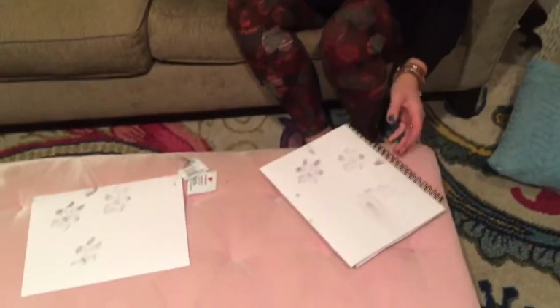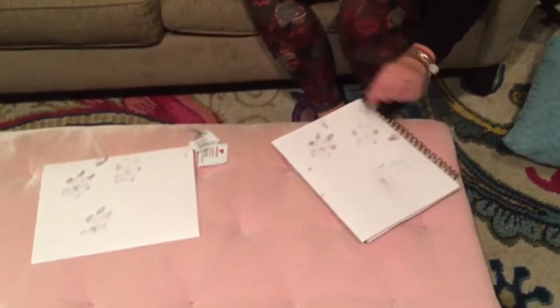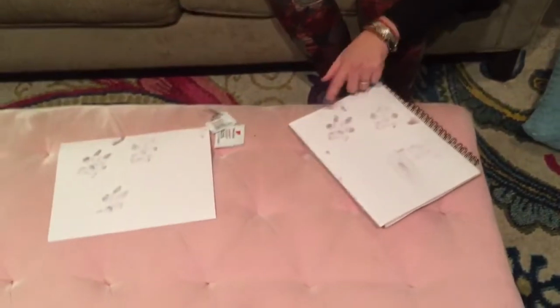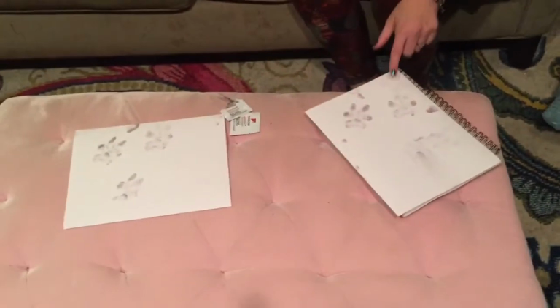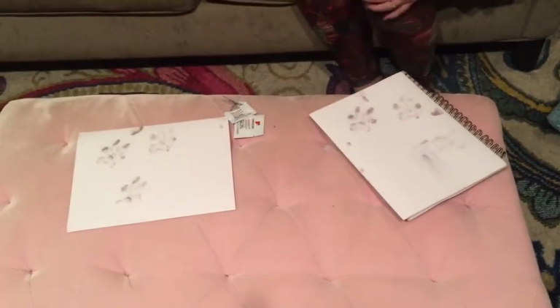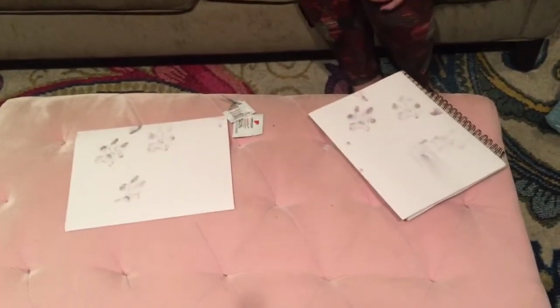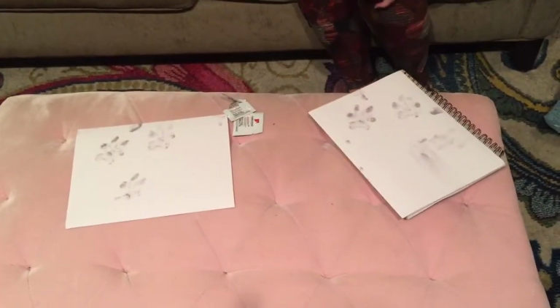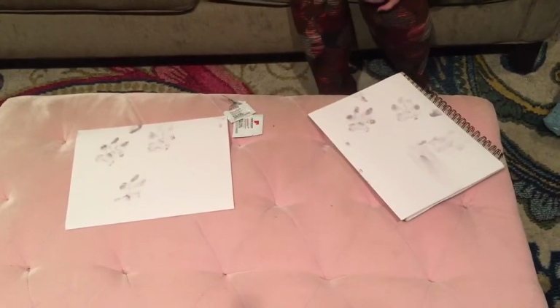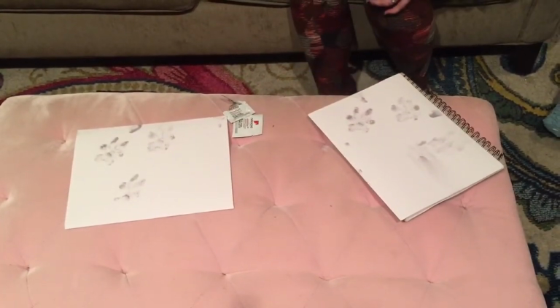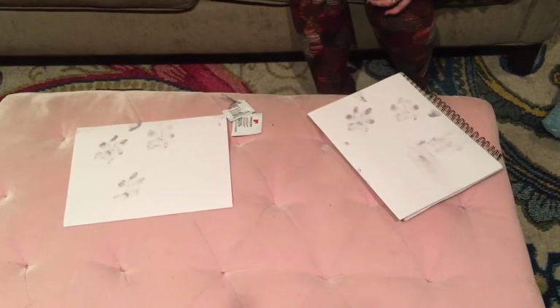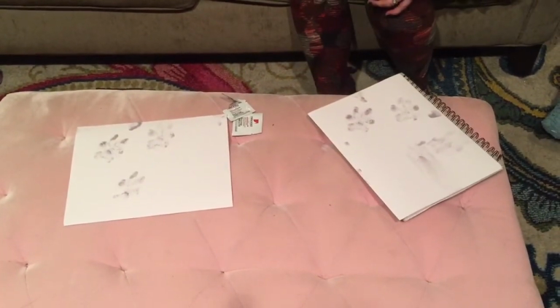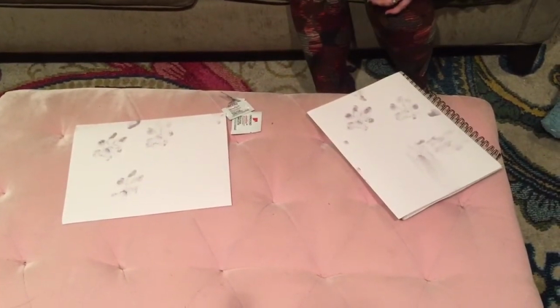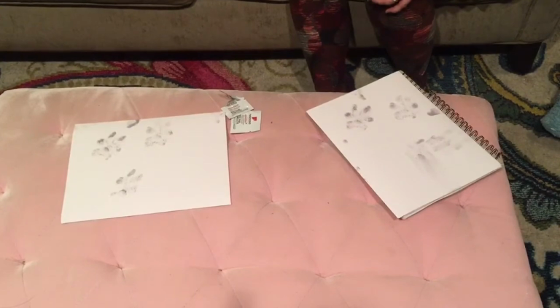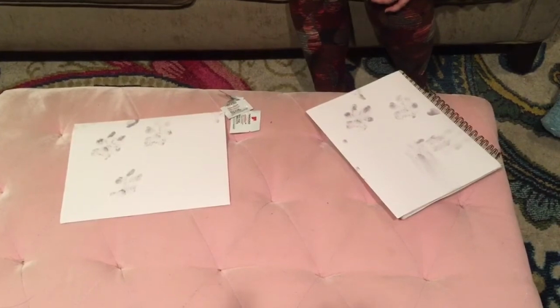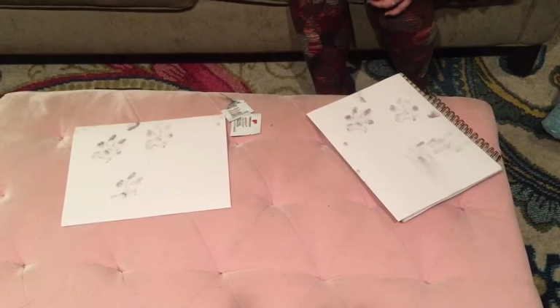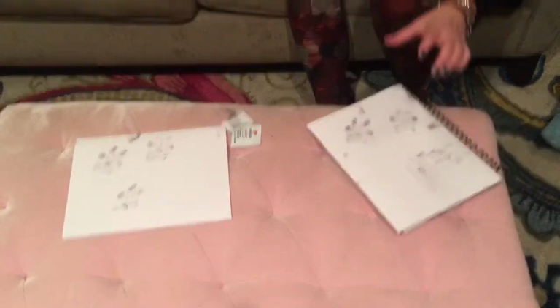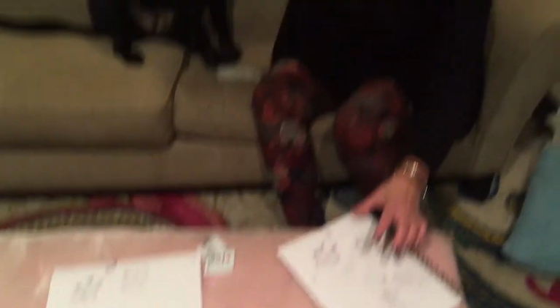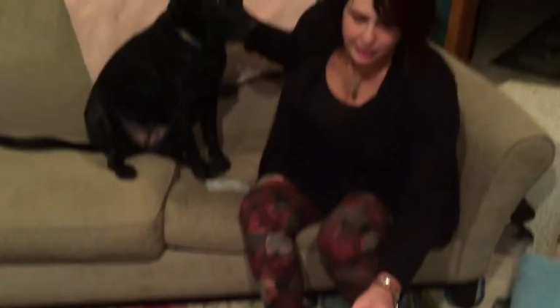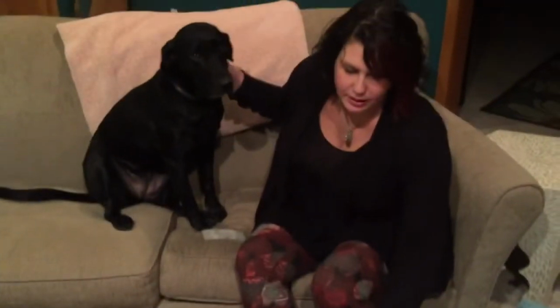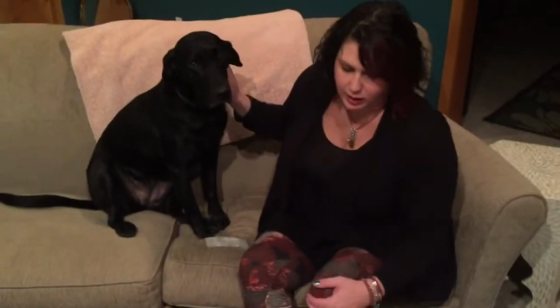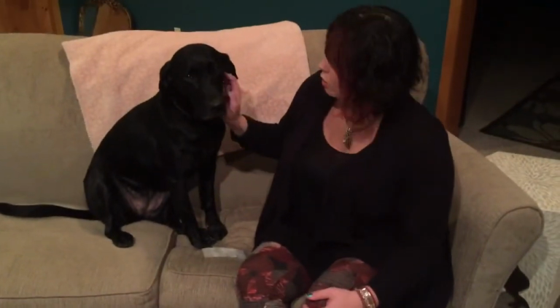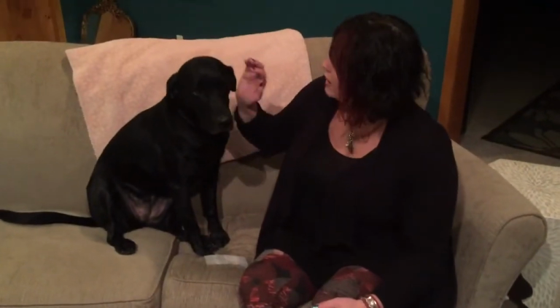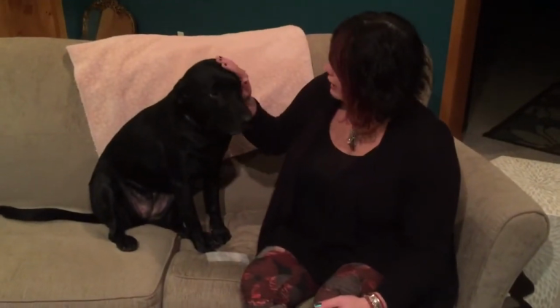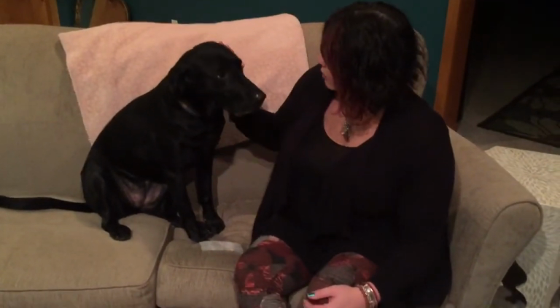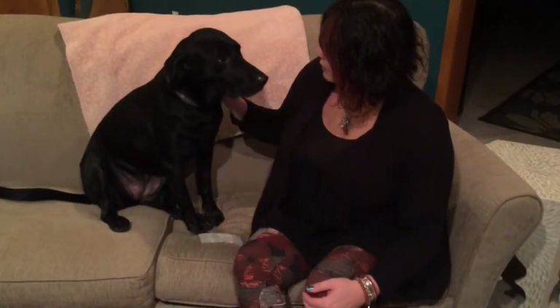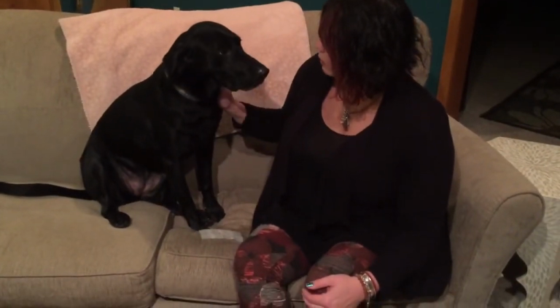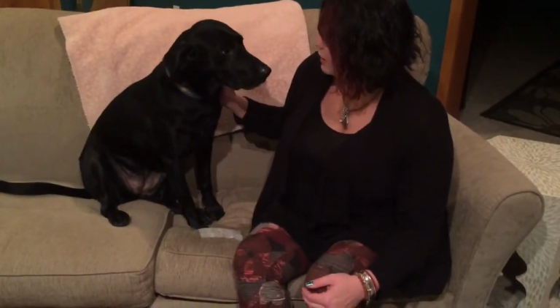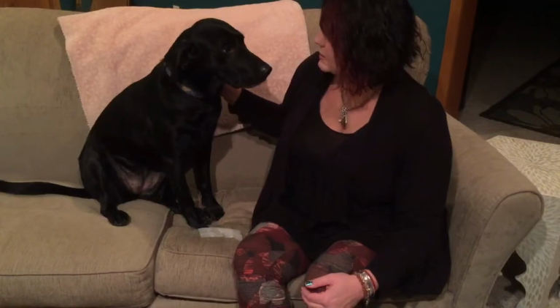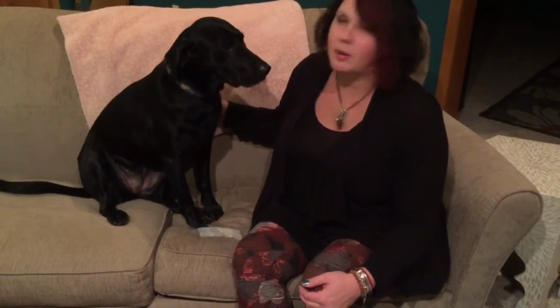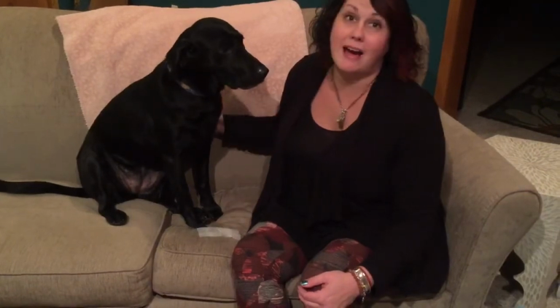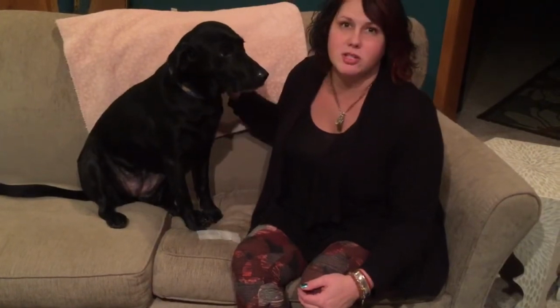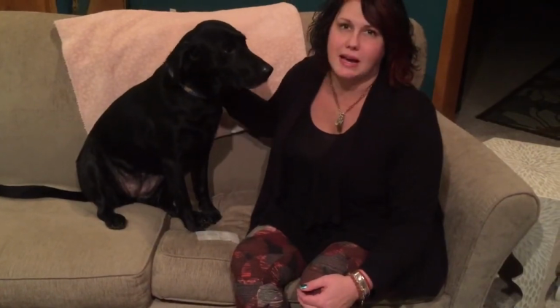So now we've got her paw prints and we can make any kind of keepsake that we want out of that — we can shrink it down as well. I have her paw print already on a piece that's about a half inch in size.